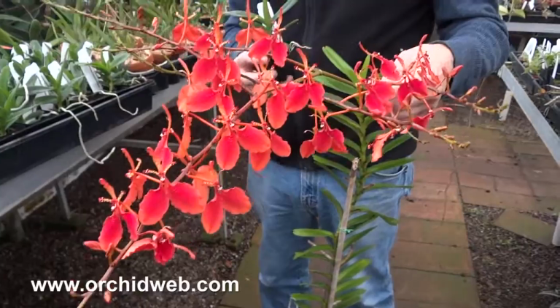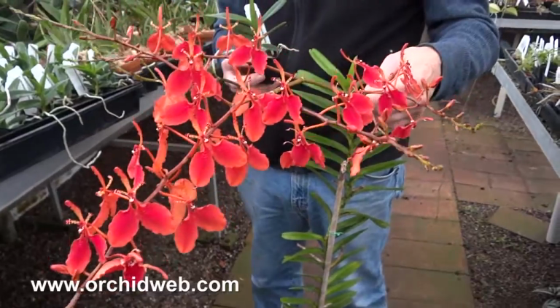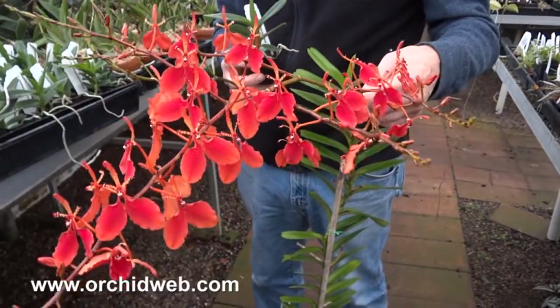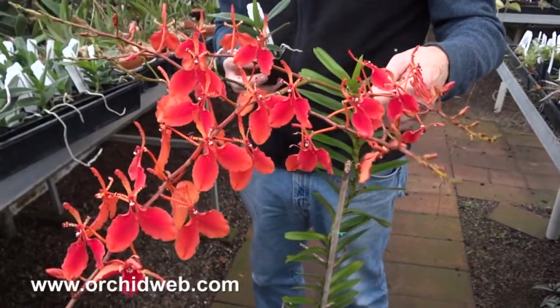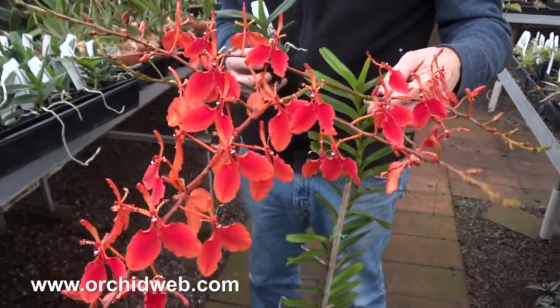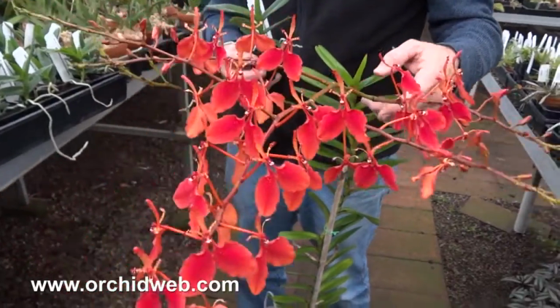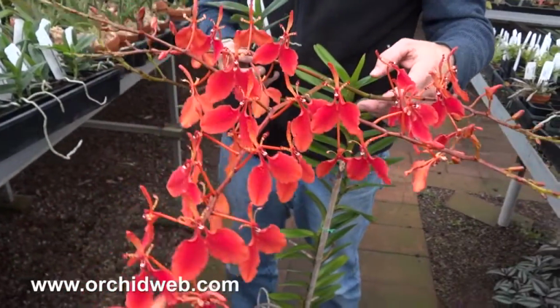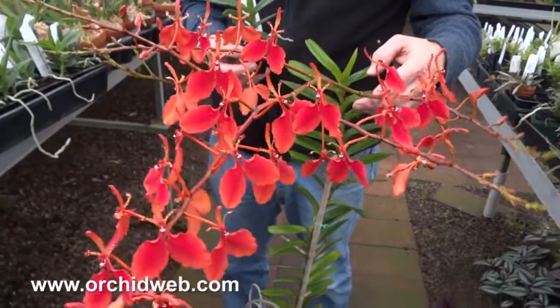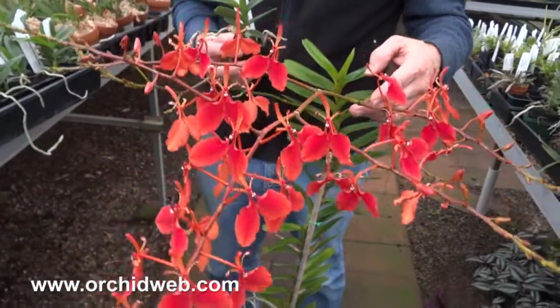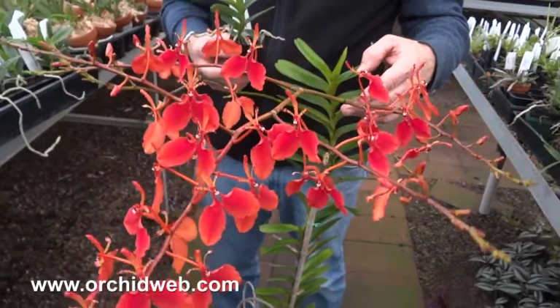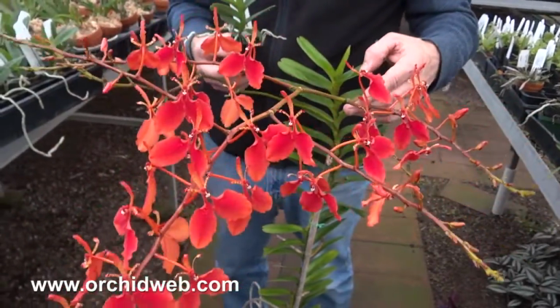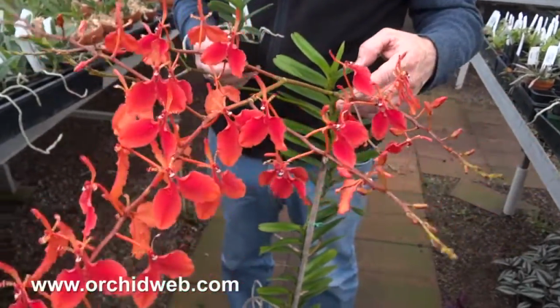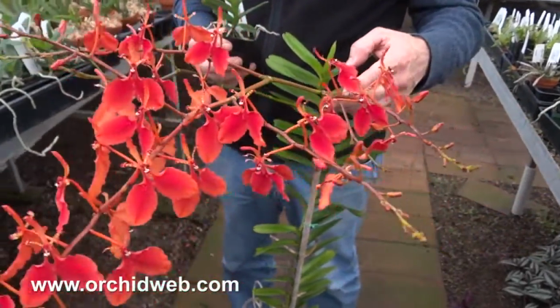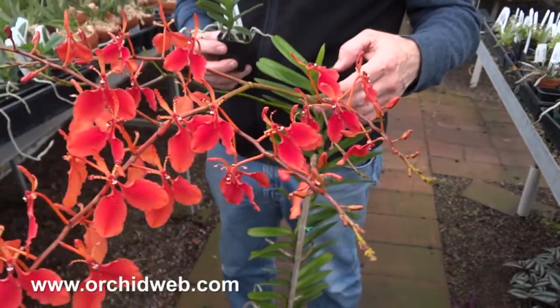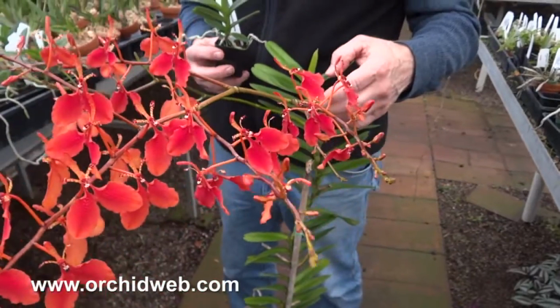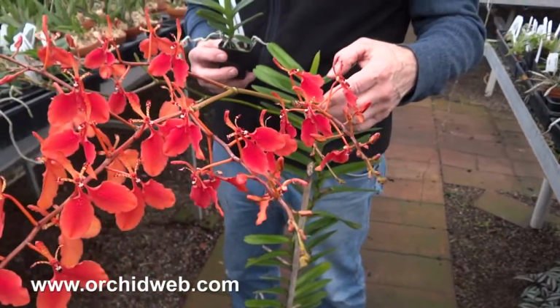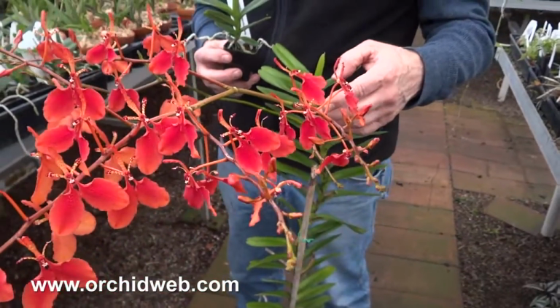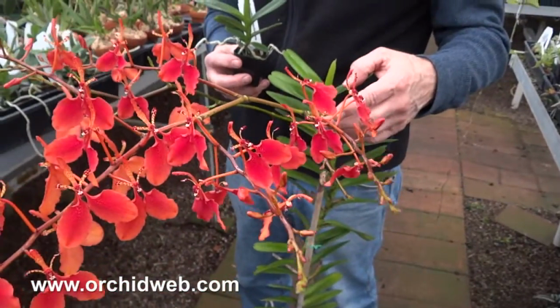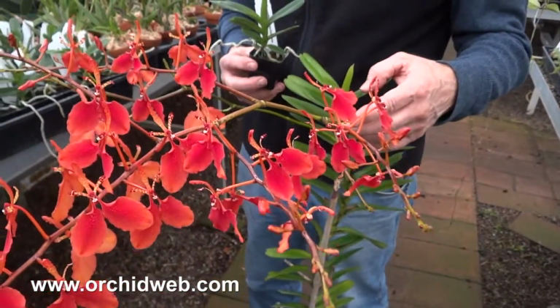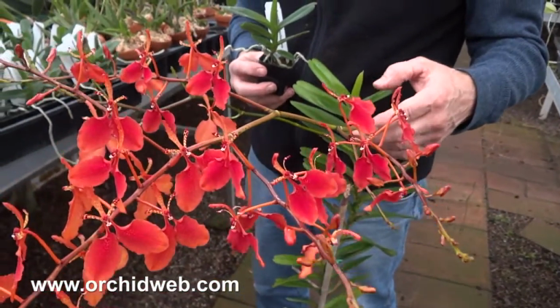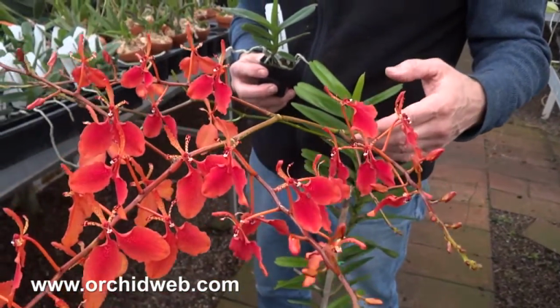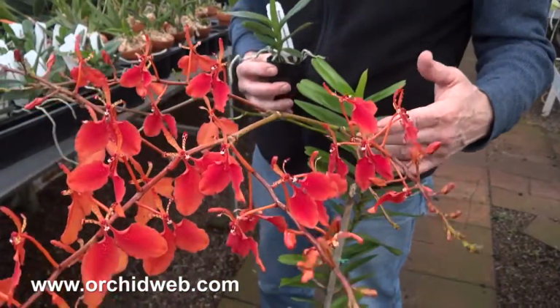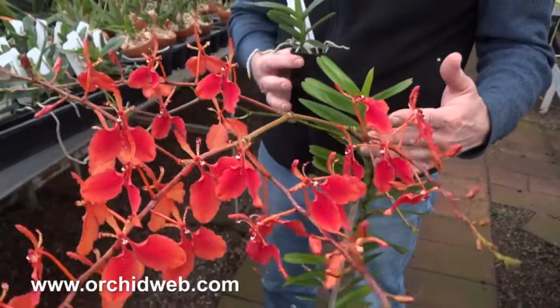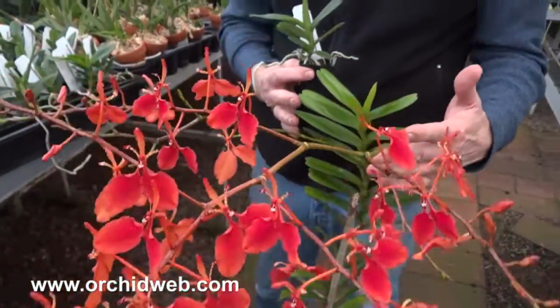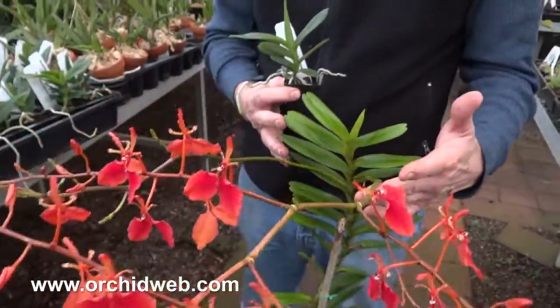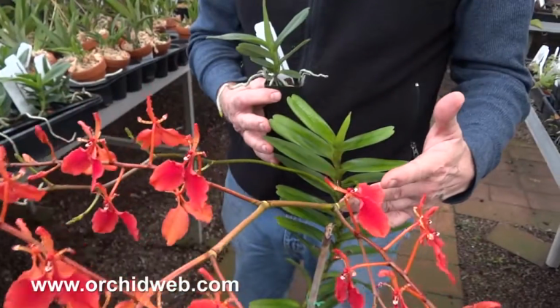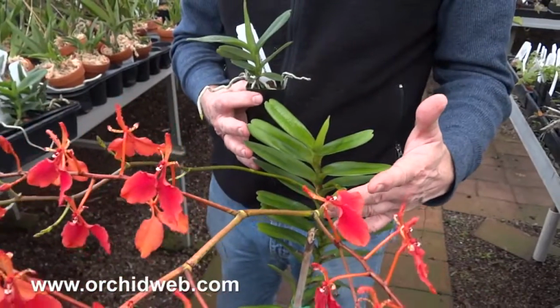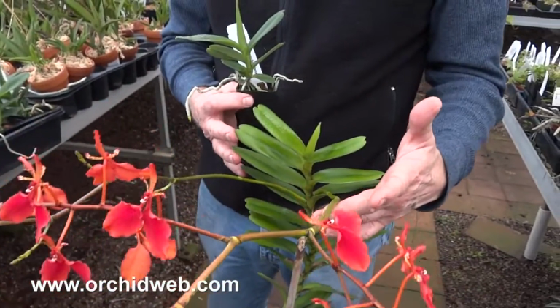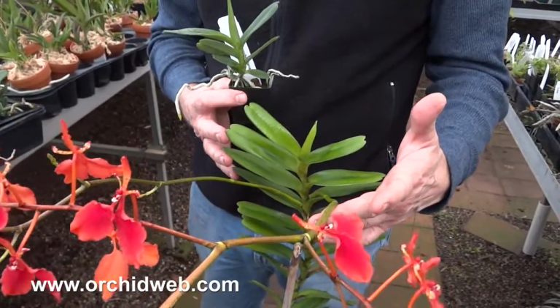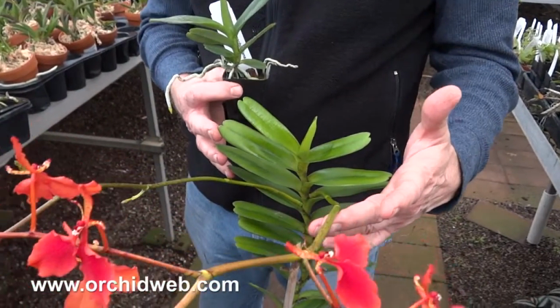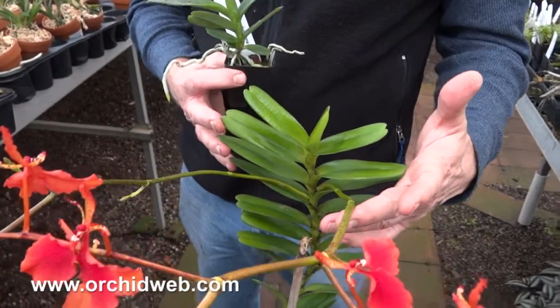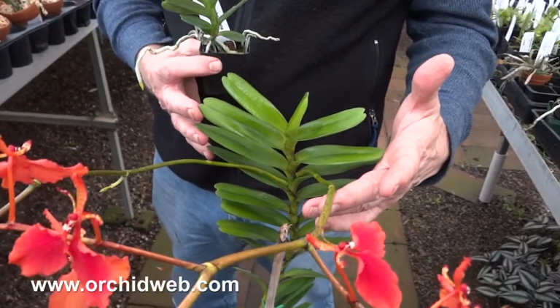It likes a bright, medium kind of light, and likes intermediate temperatures. It will tolerate cooler temperatures as well. And as you can see by the leaf span of this plant, it's not that big.